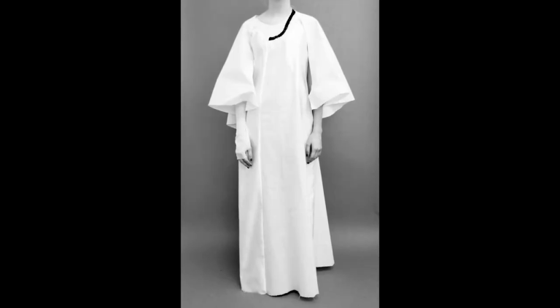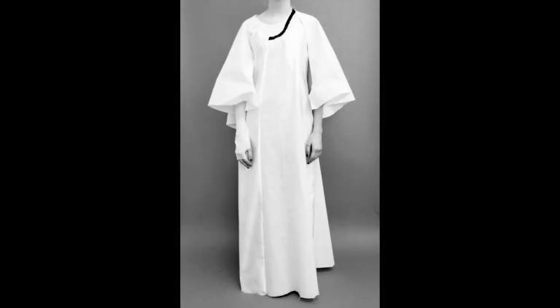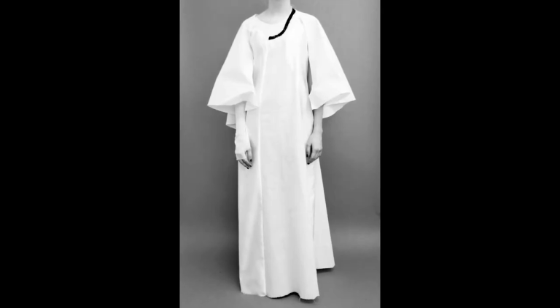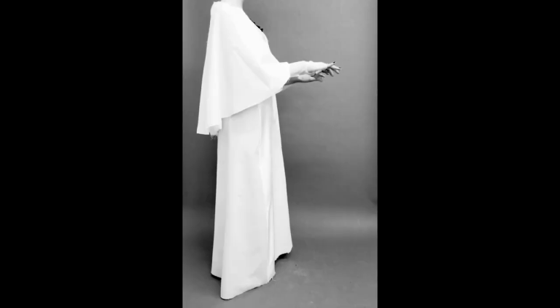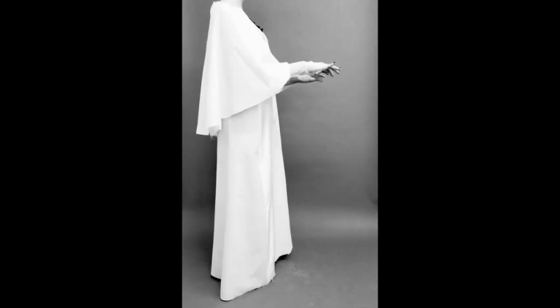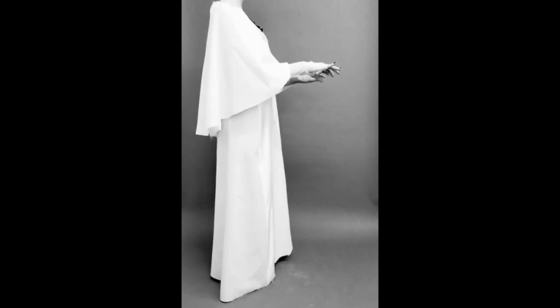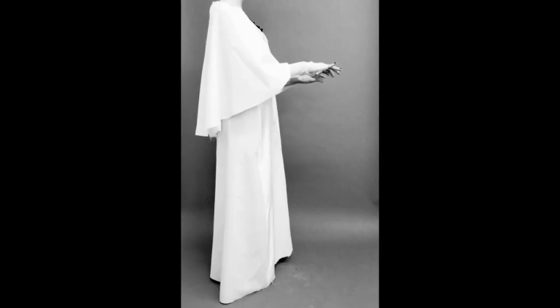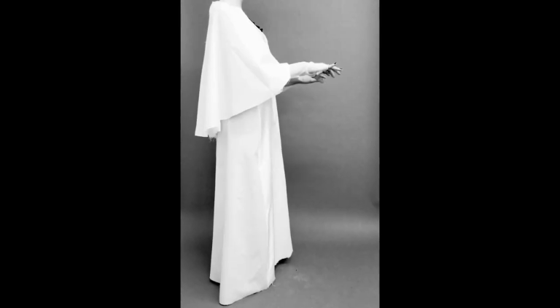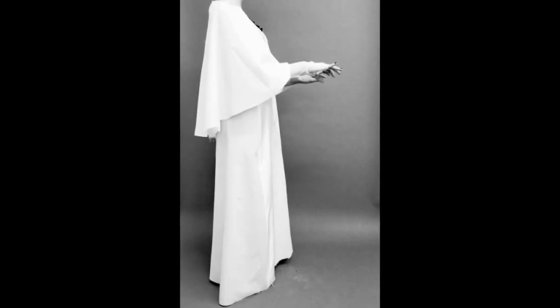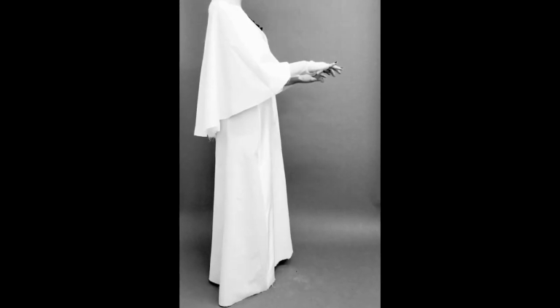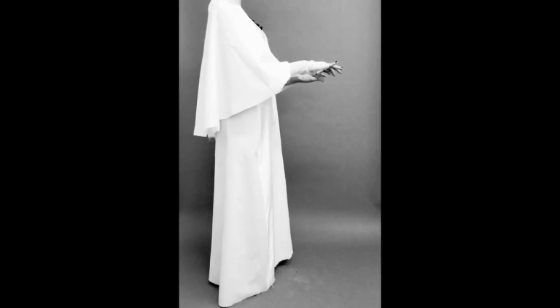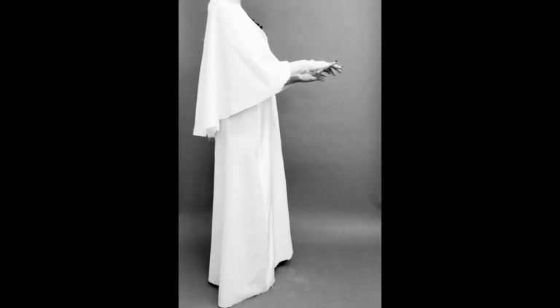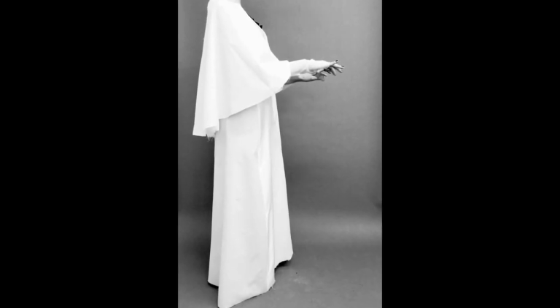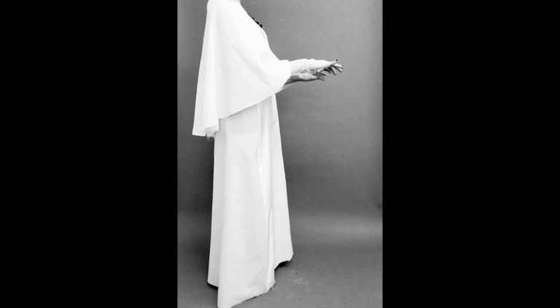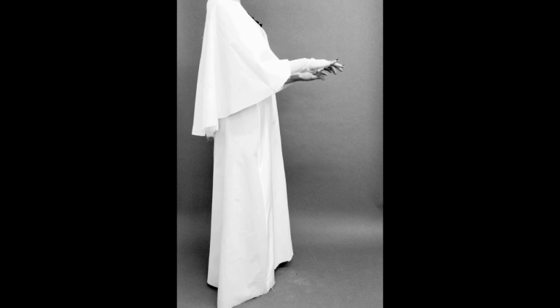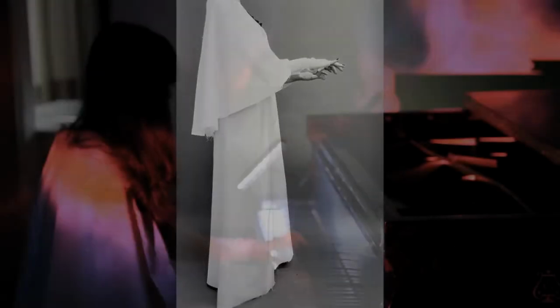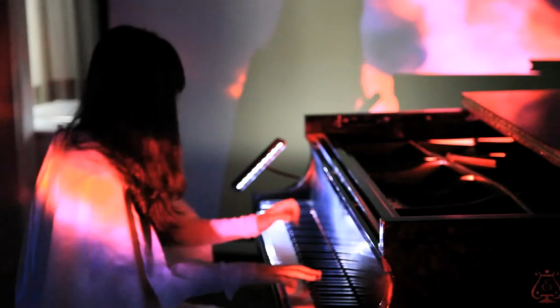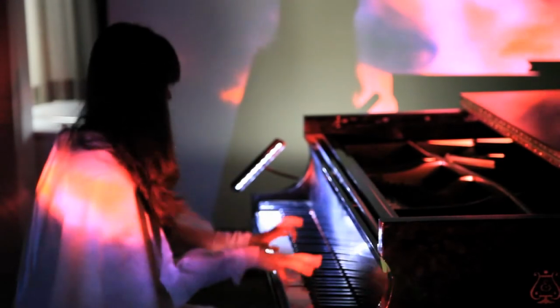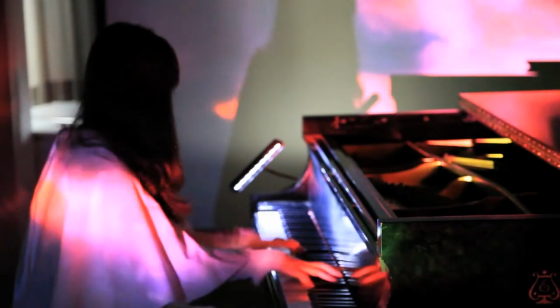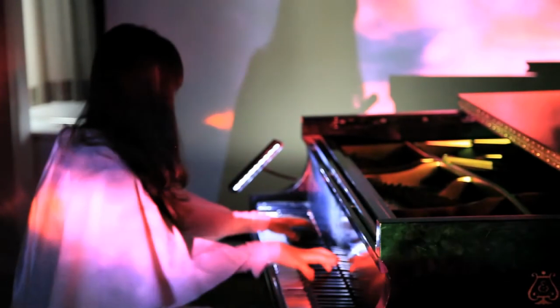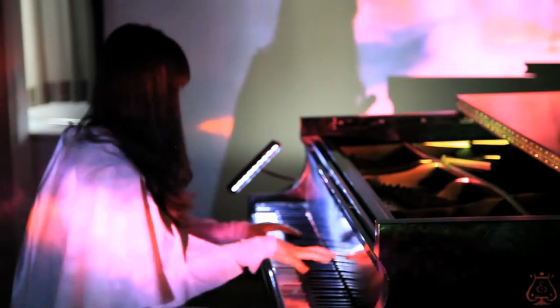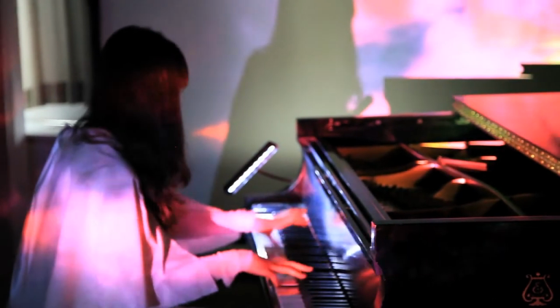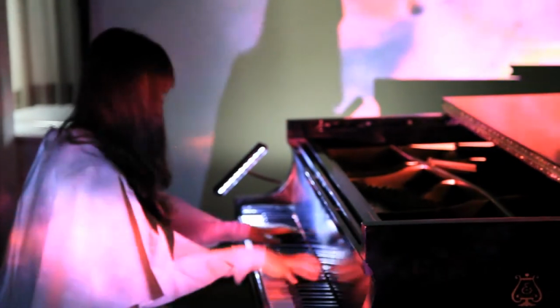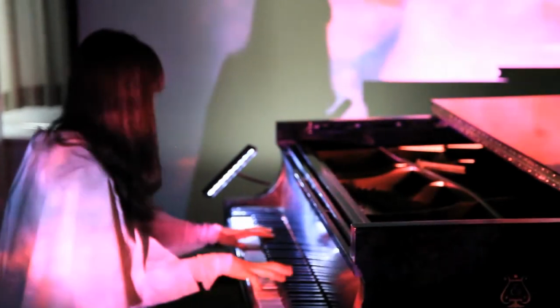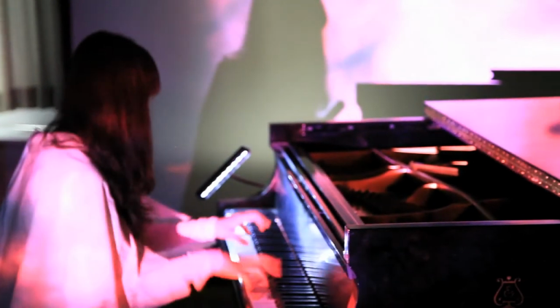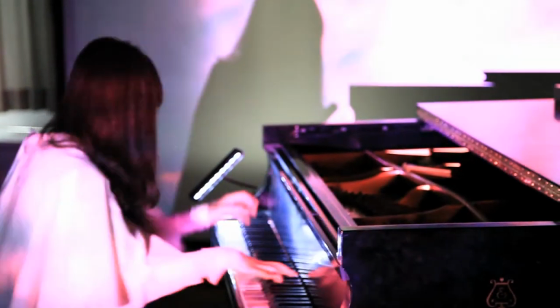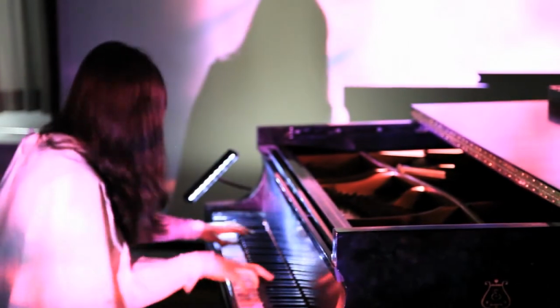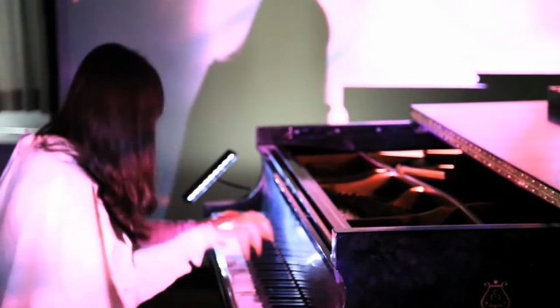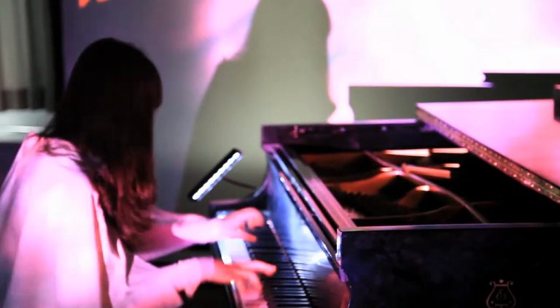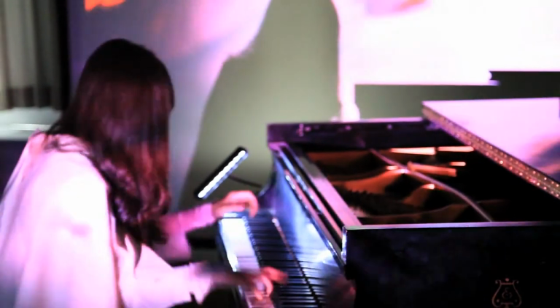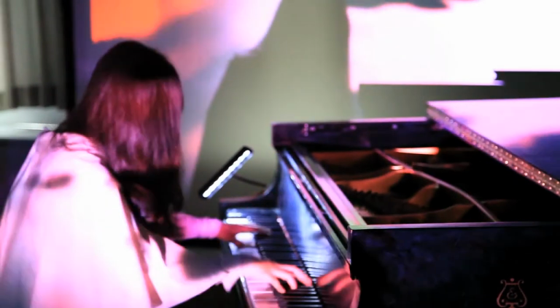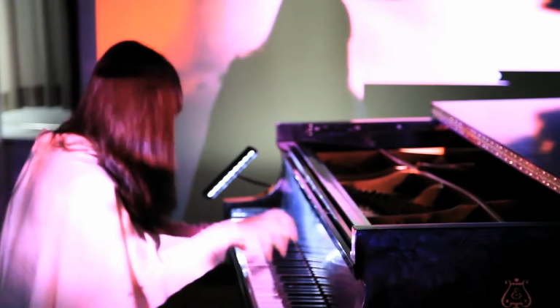We're going to be covering a piano in muslin, and as she plays, these really beautiful projections will be projecting on her and the dress, as well as the piano in the background.